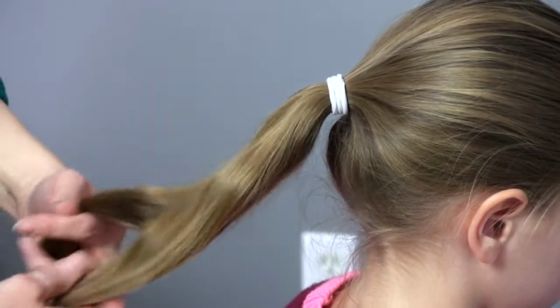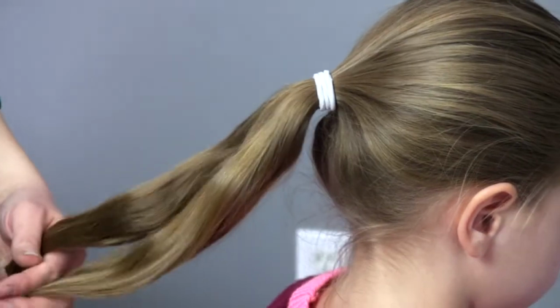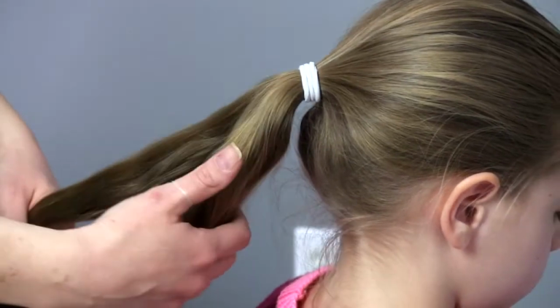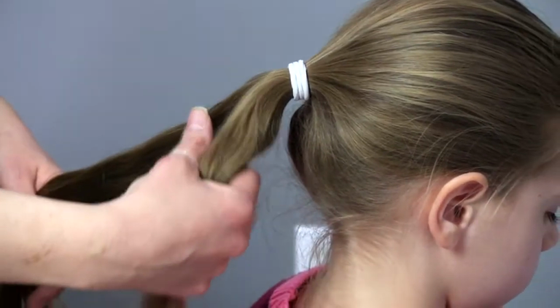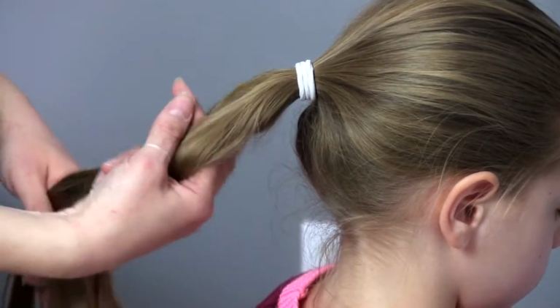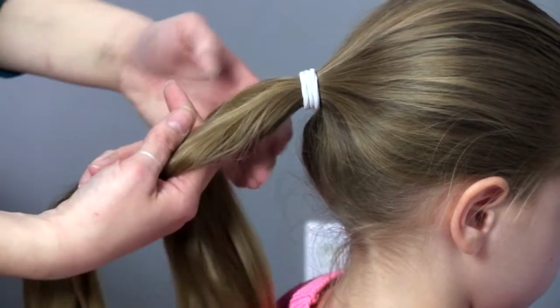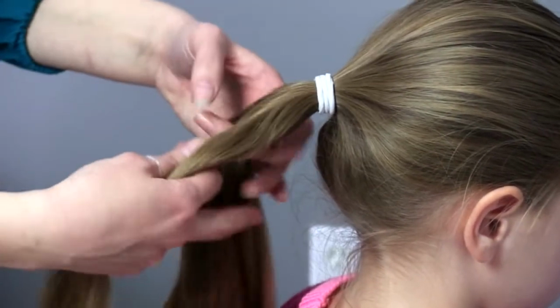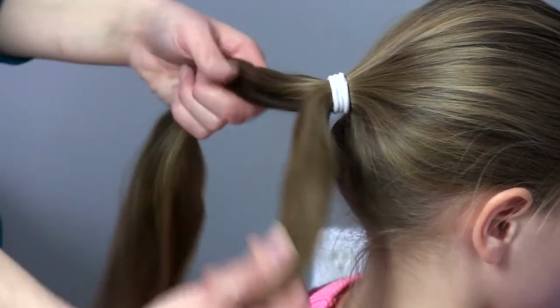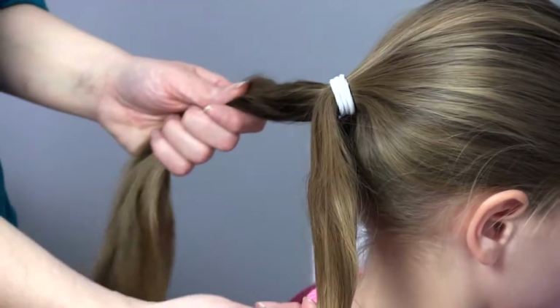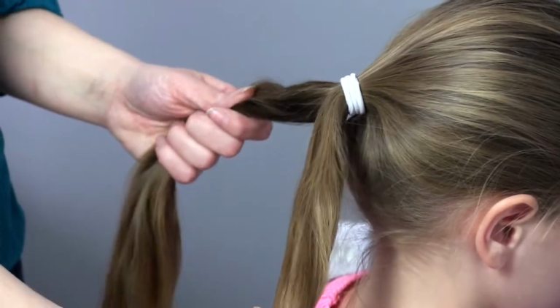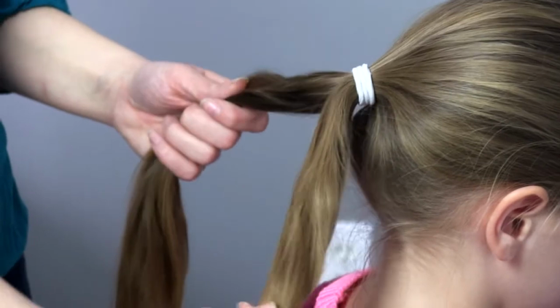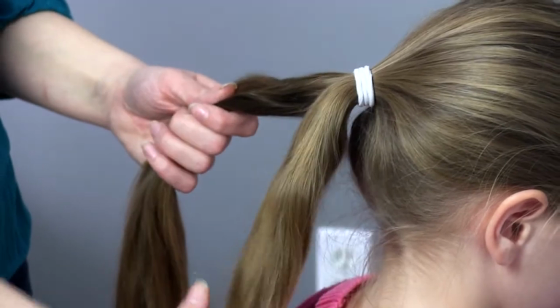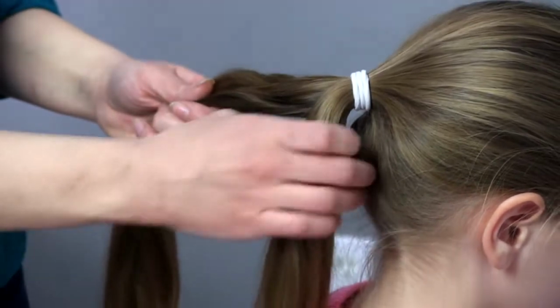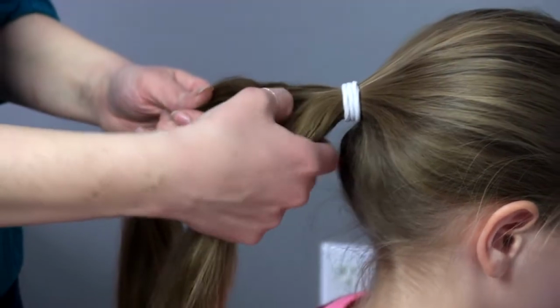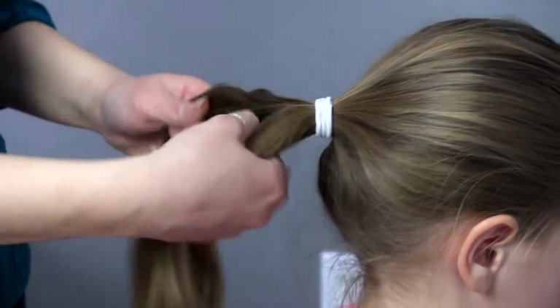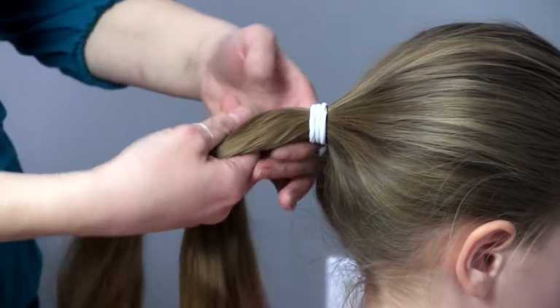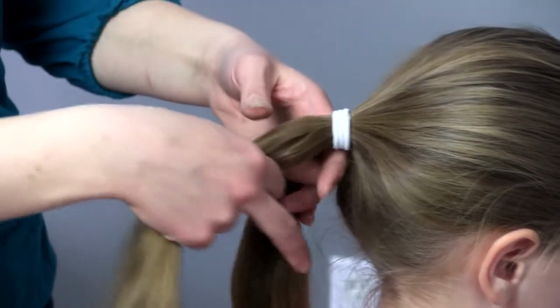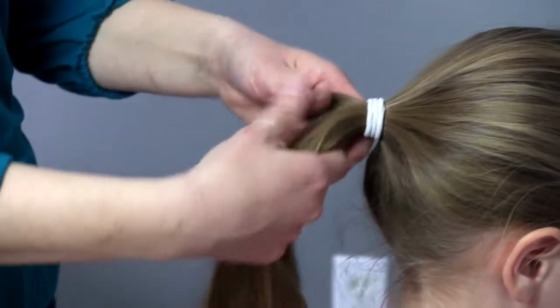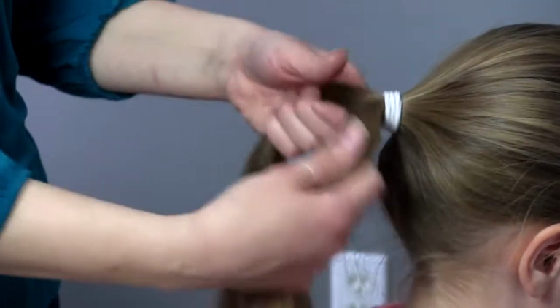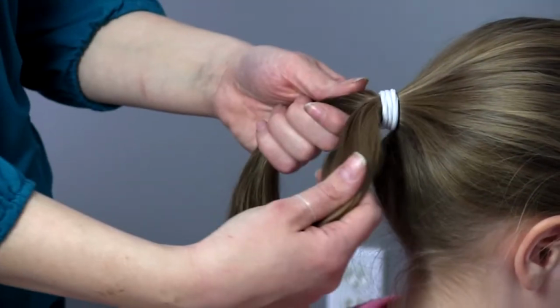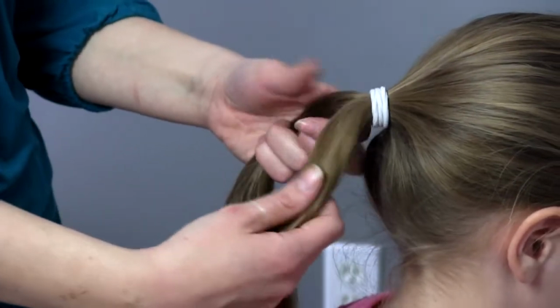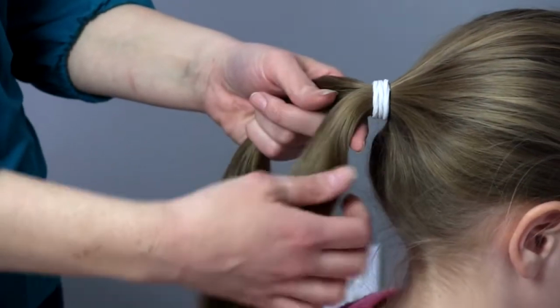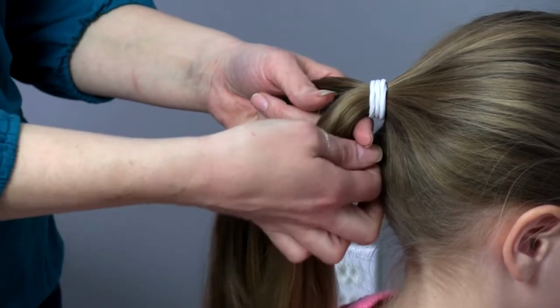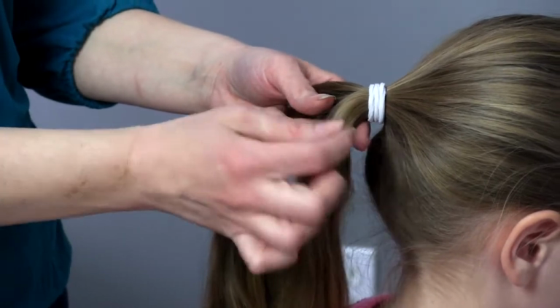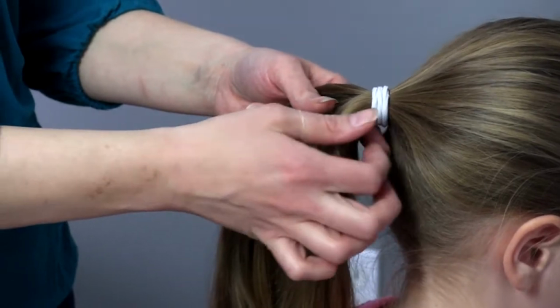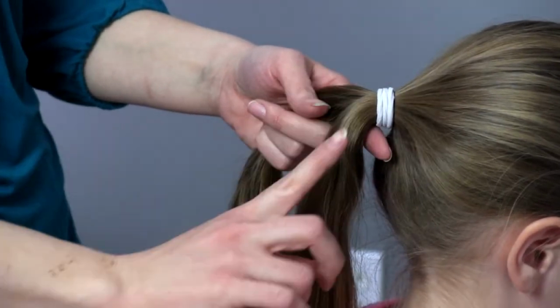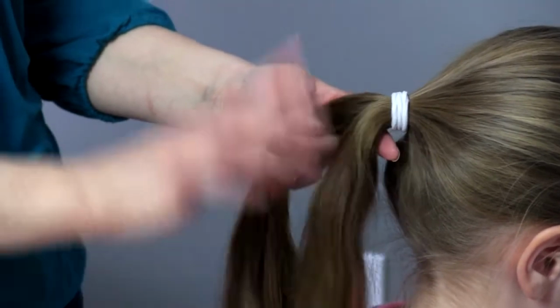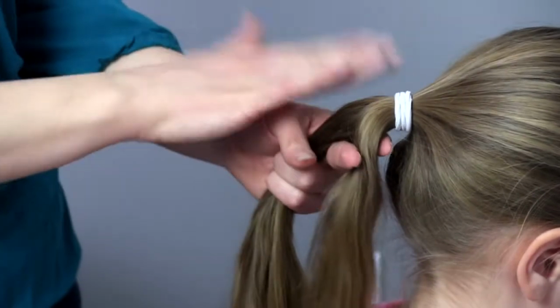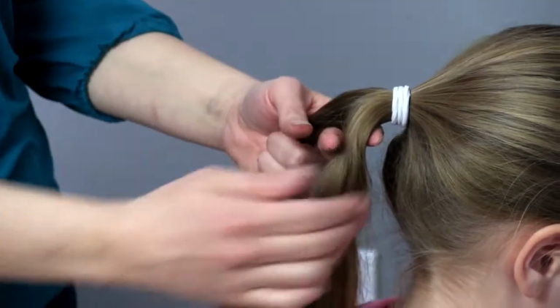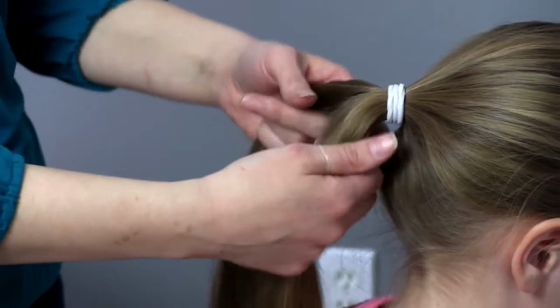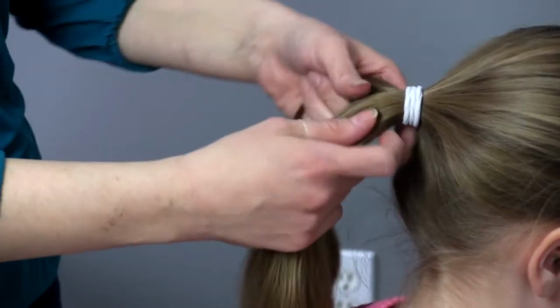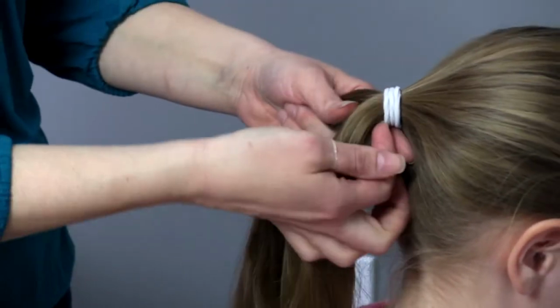I've started by pulling our hair back in a ponytail and I'm going to split the hair into two equal sections. We're going to be working with two strands but we're going to be moving little sections from one side to the other. I'll show you how I'm going to start.